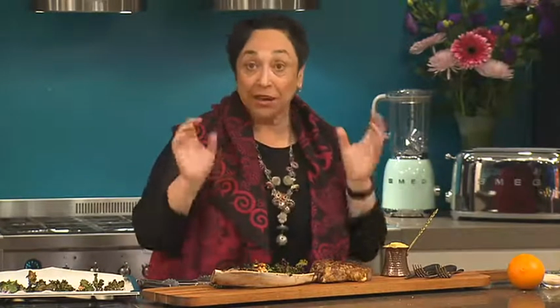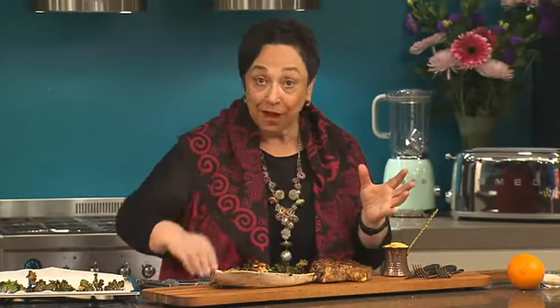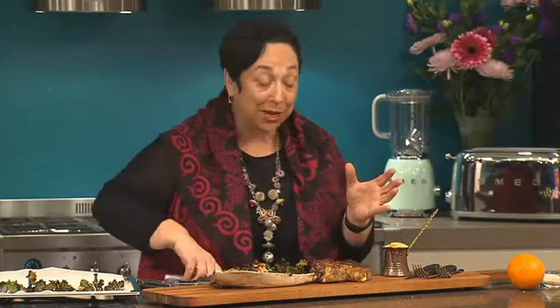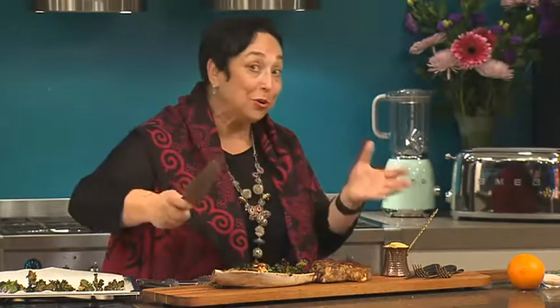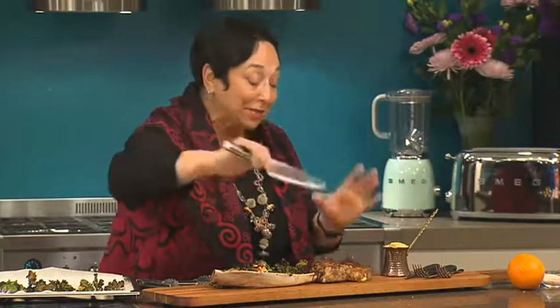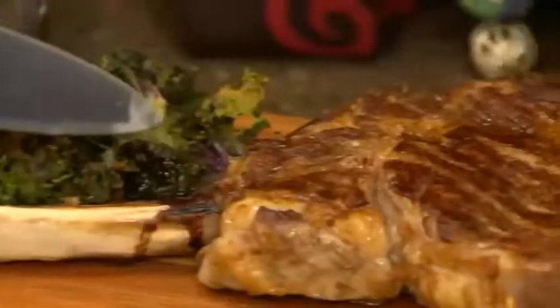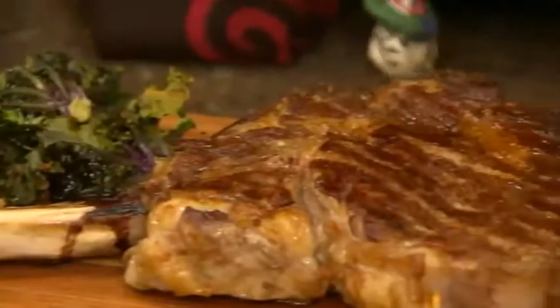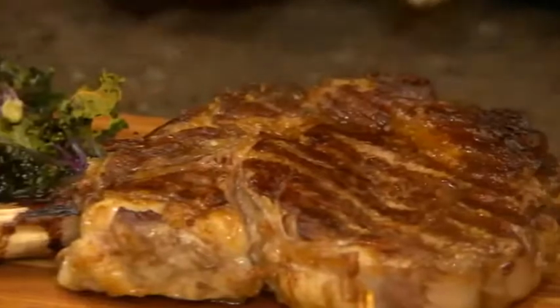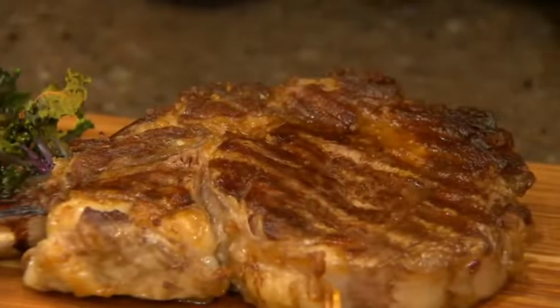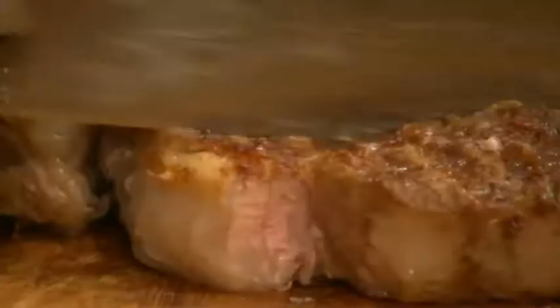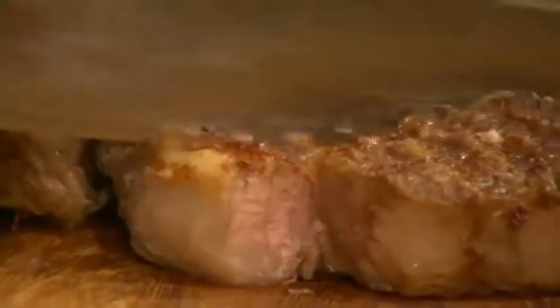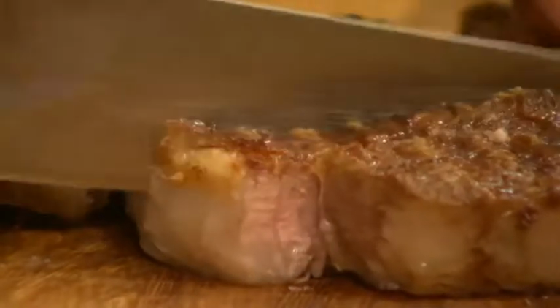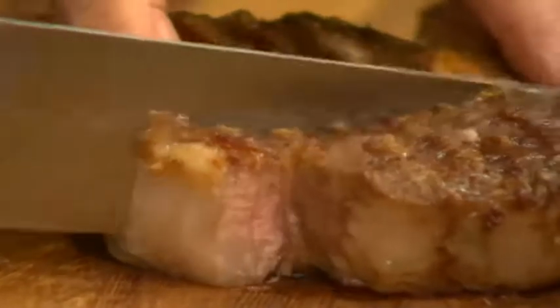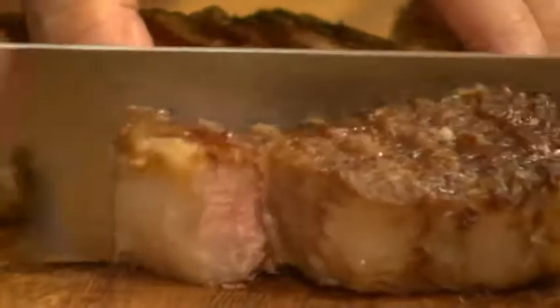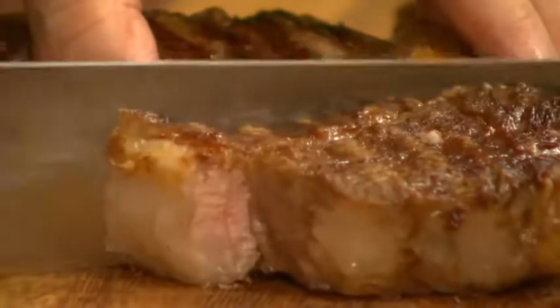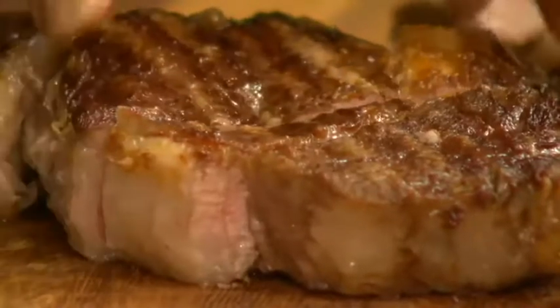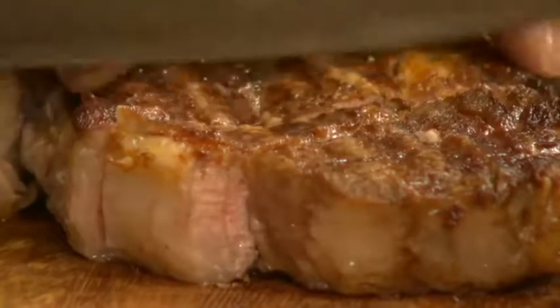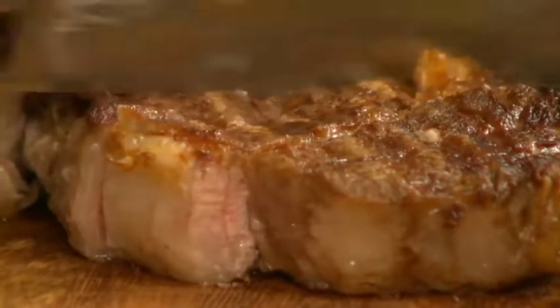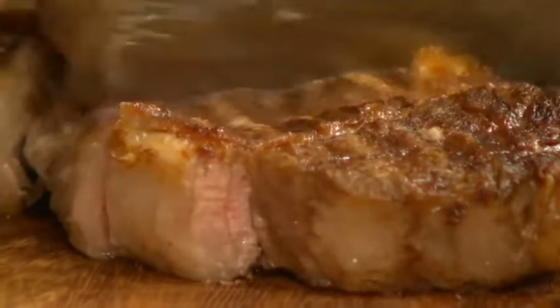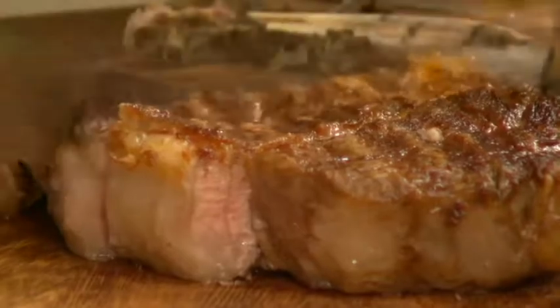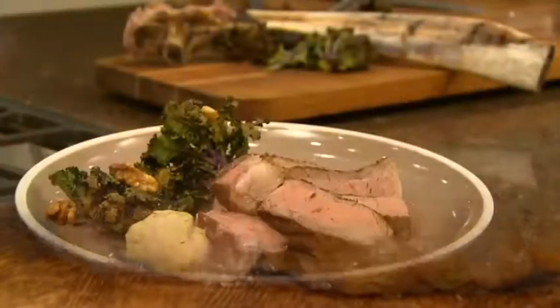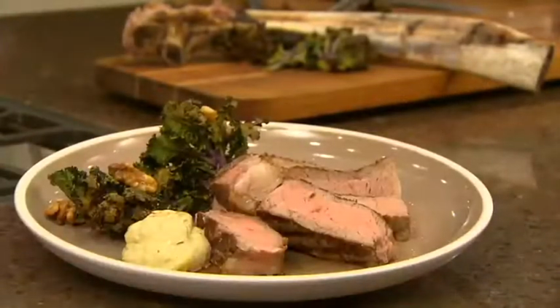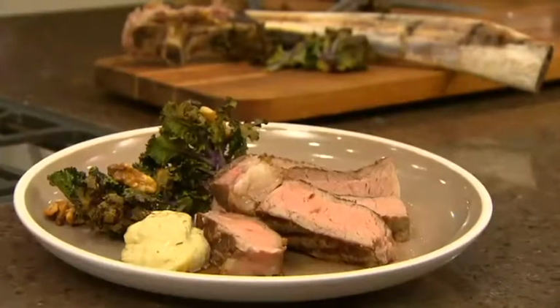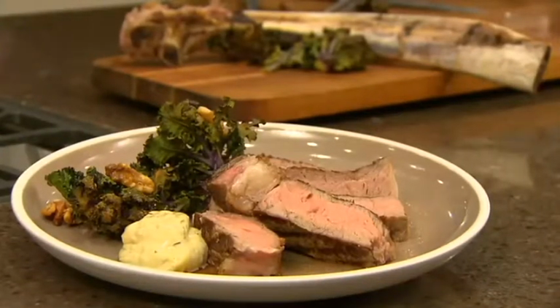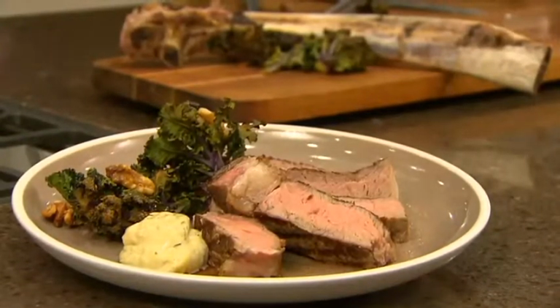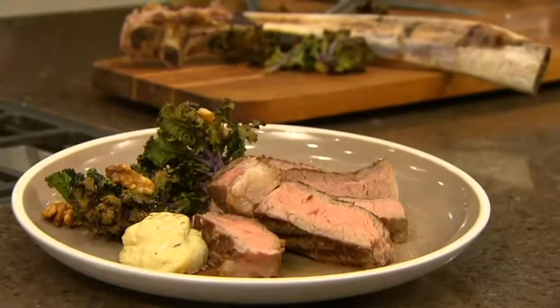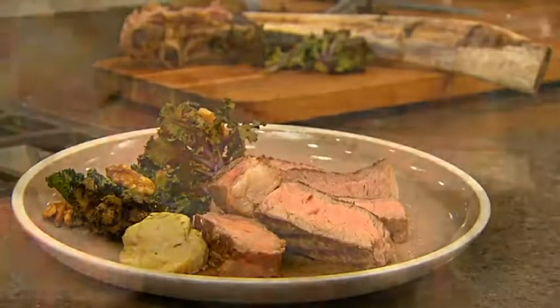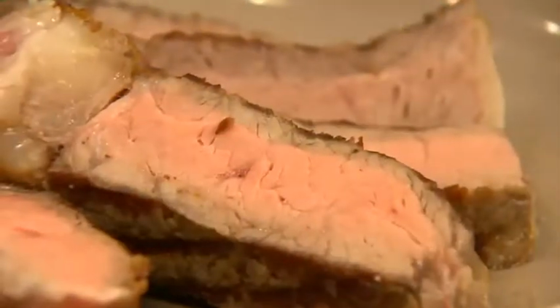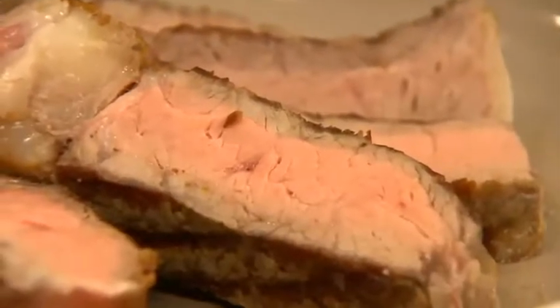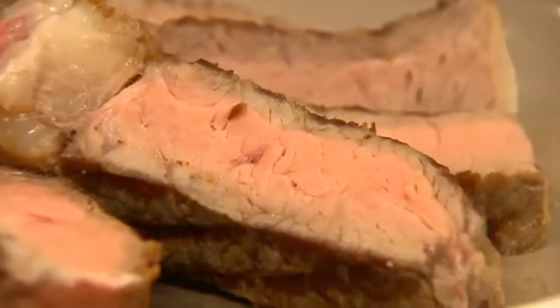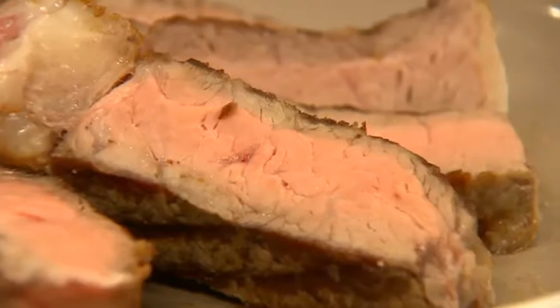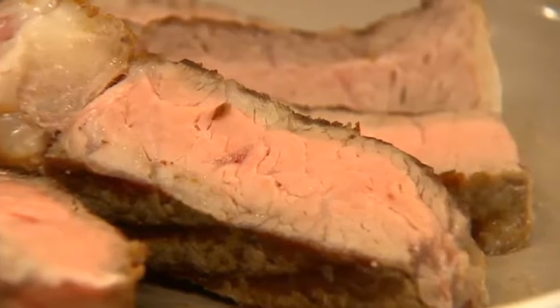The final step is to cut it along the bone and then cut that meat into strips. A steak like this is ideal for two people, so why not ask your local butcher to prepare a tomahawk steak for you.